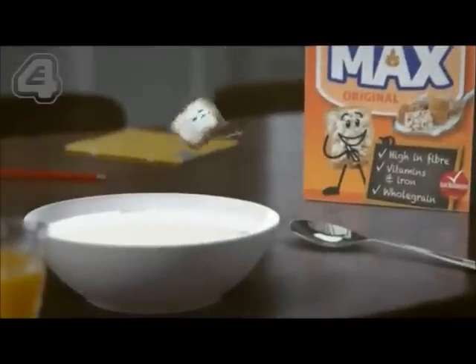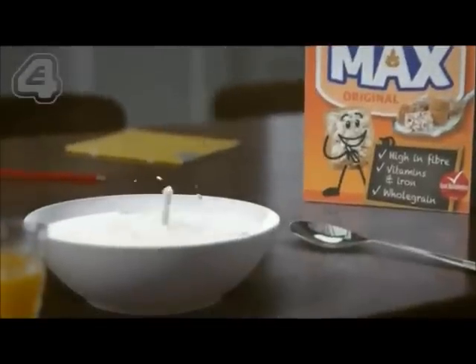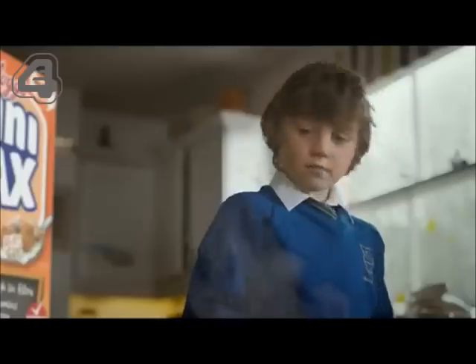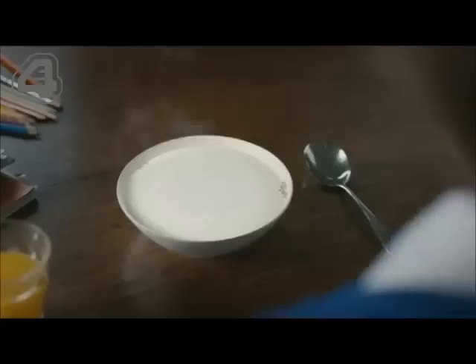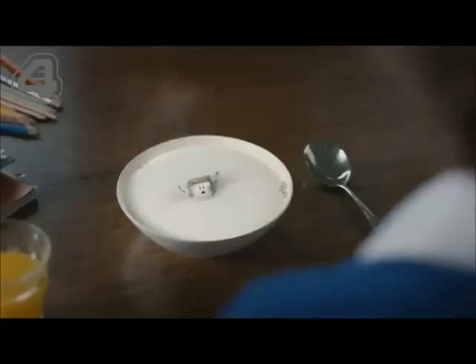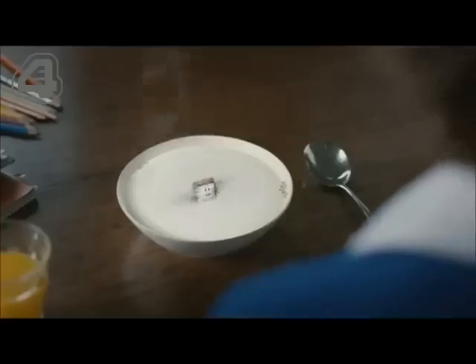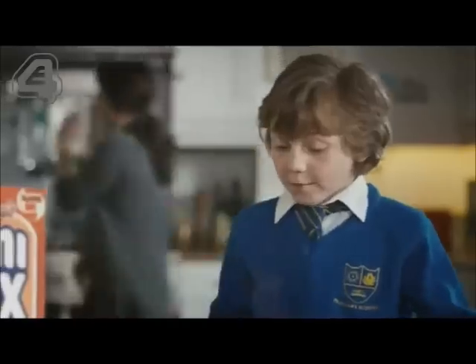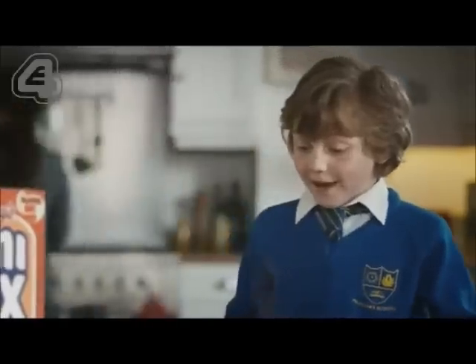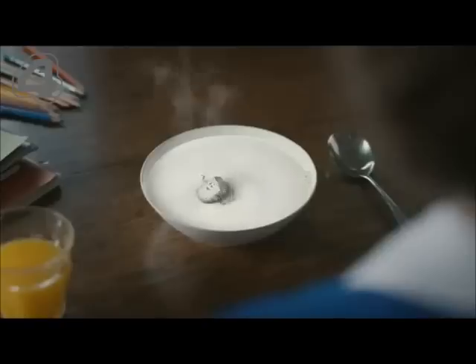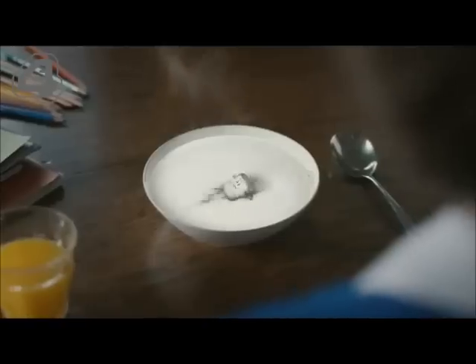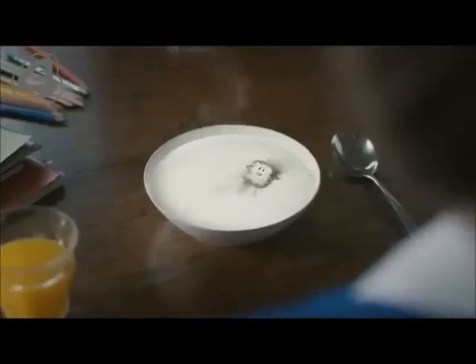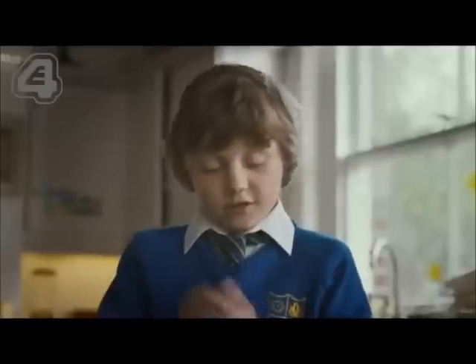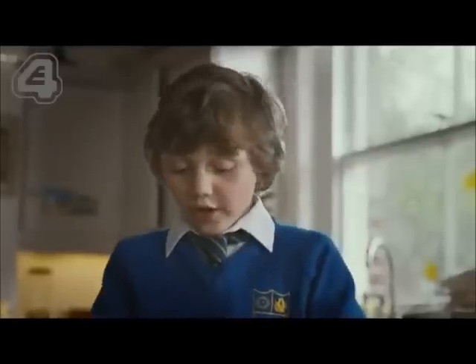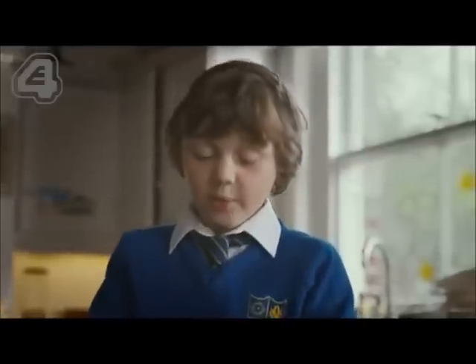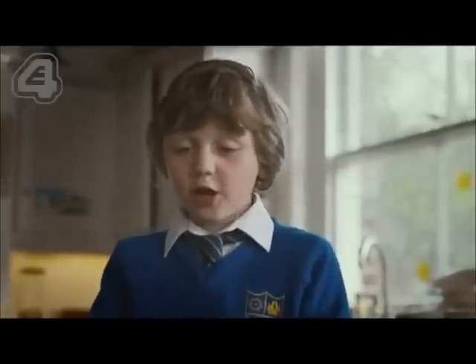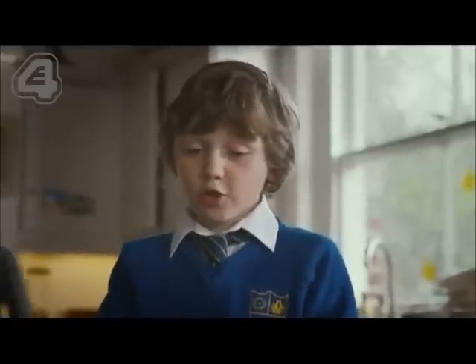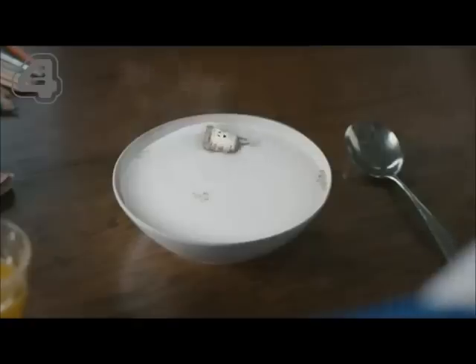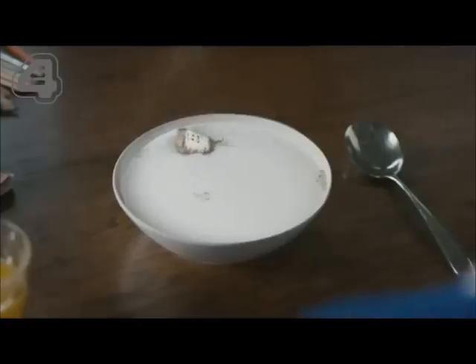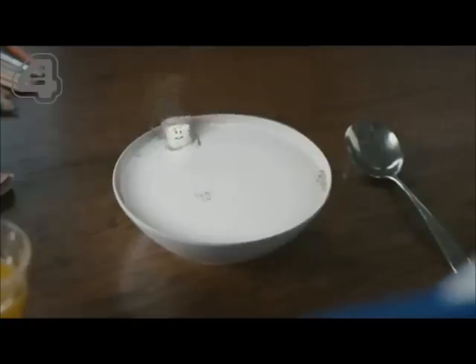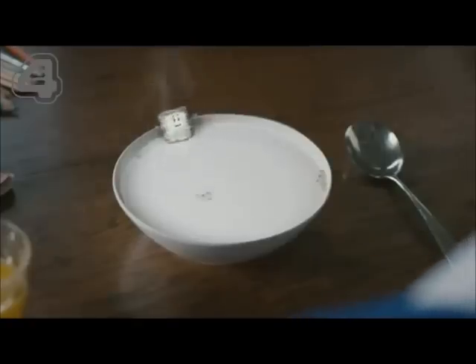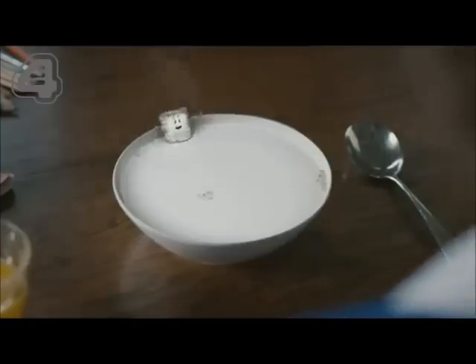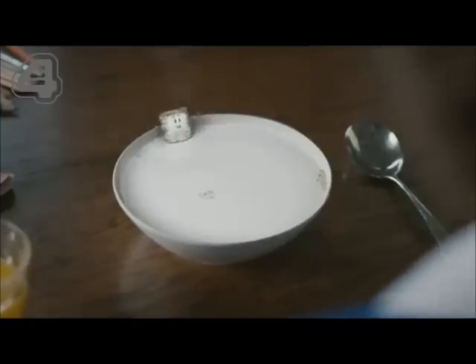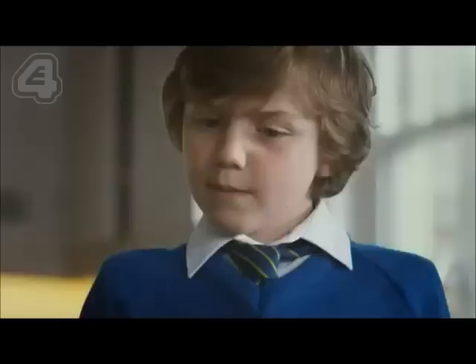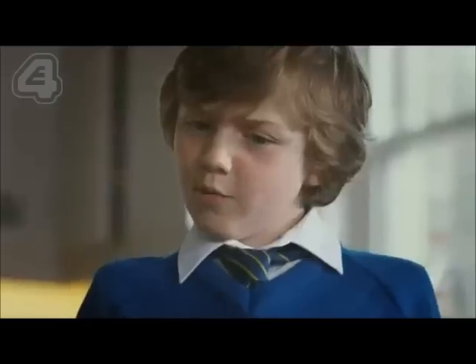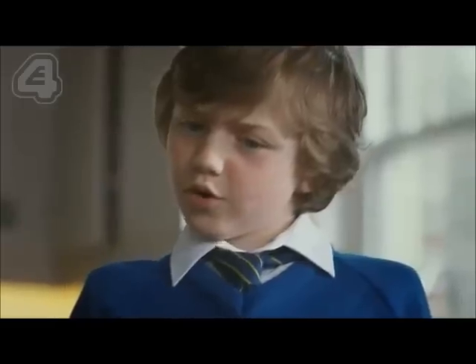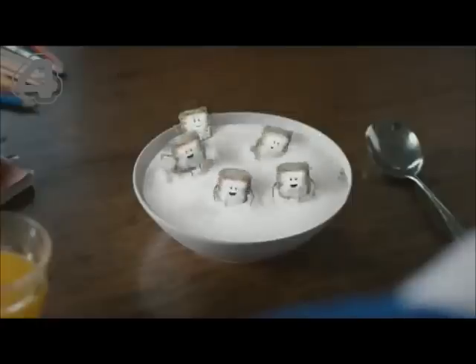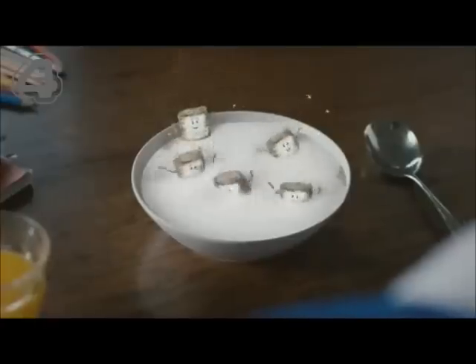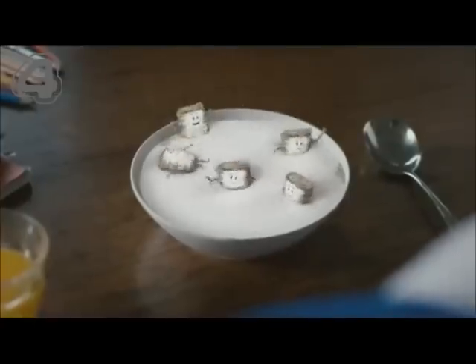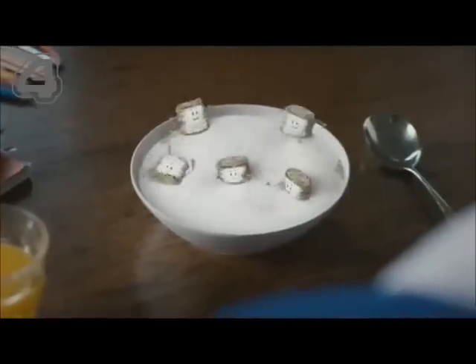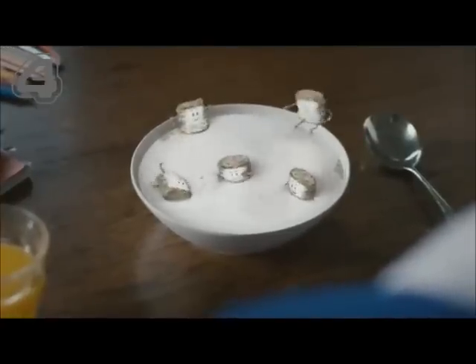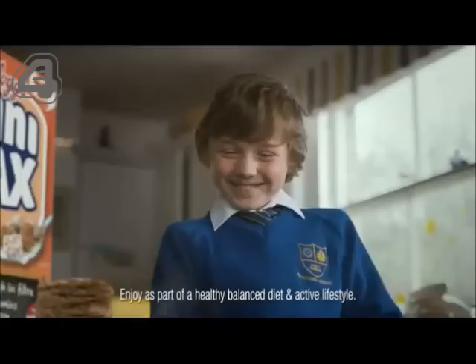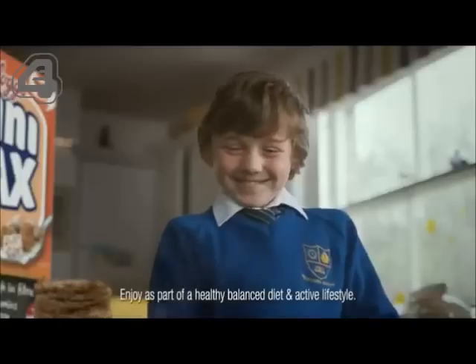Morning, Harry. Morning, Minimax. All set for school? Four lessons before lunch? Well, you'll need the mini morning maximizers. Mini what? In hot milk. Quite lovely.